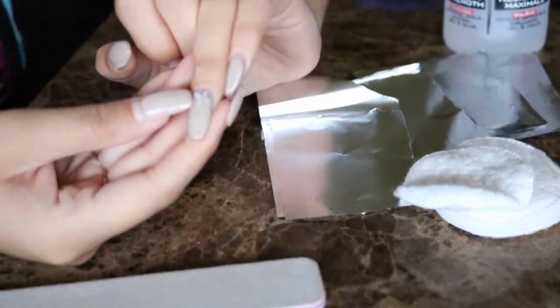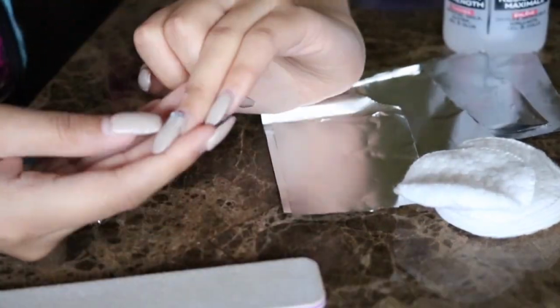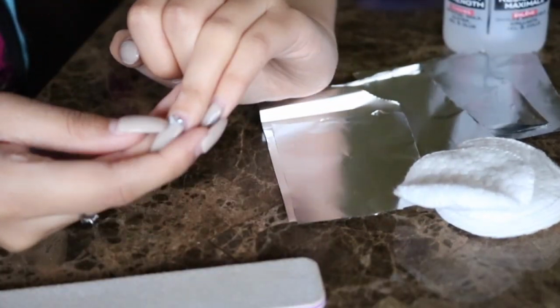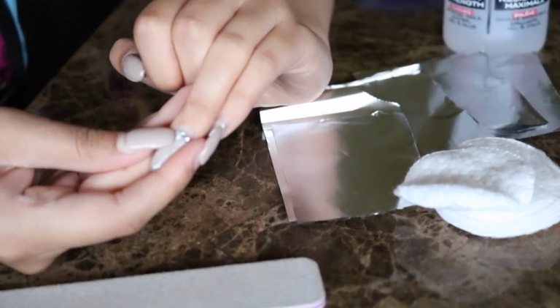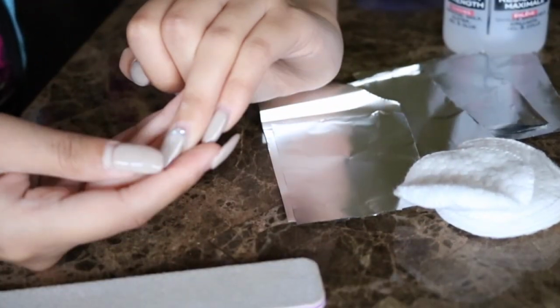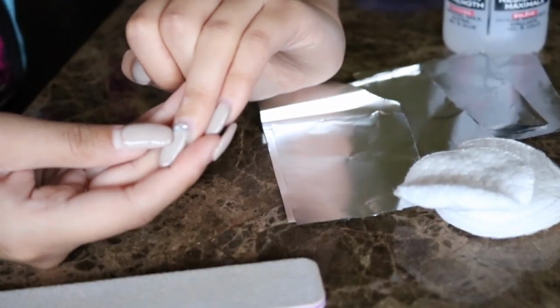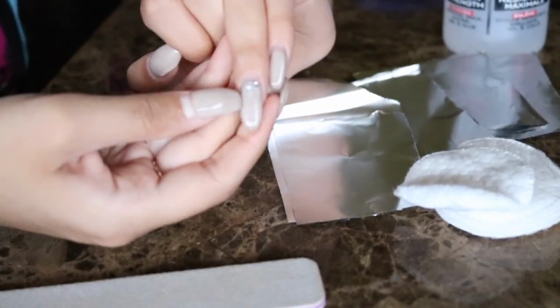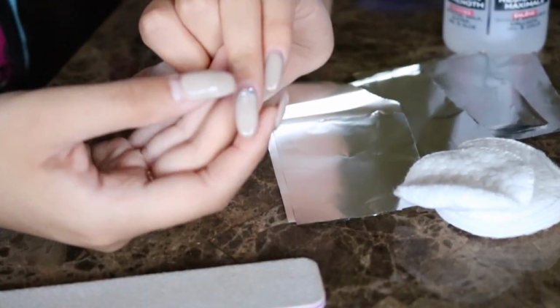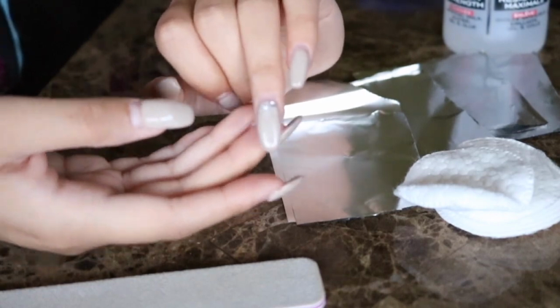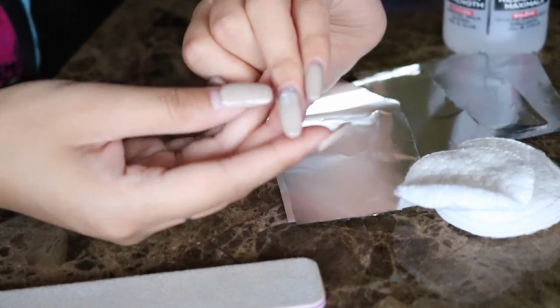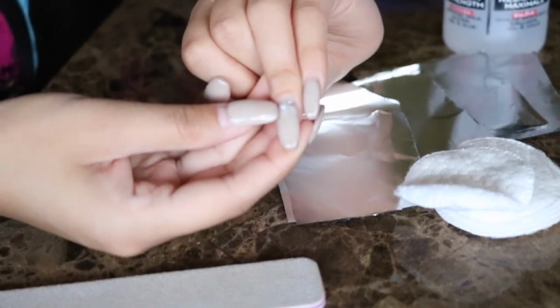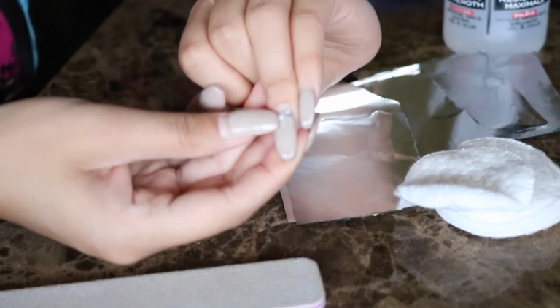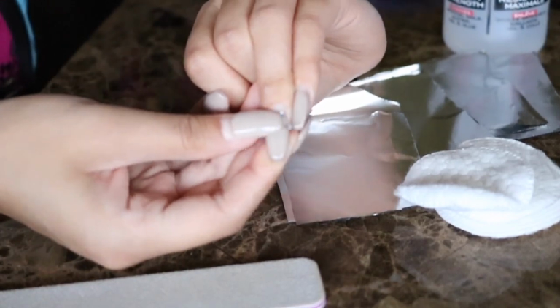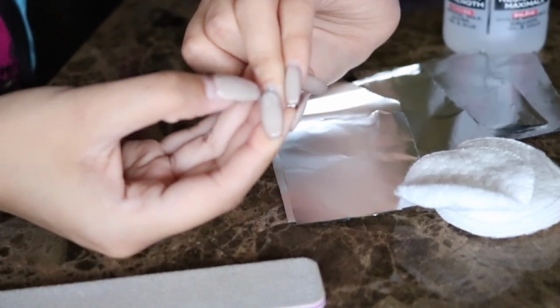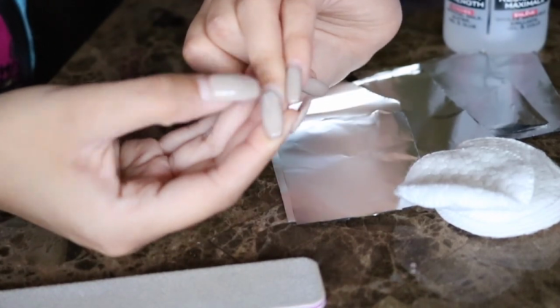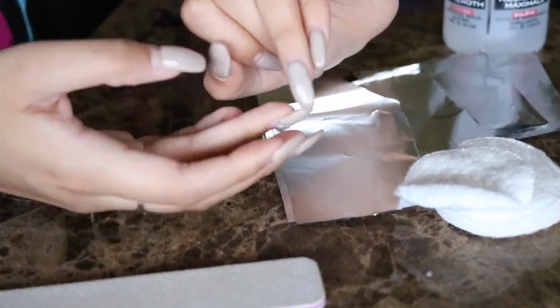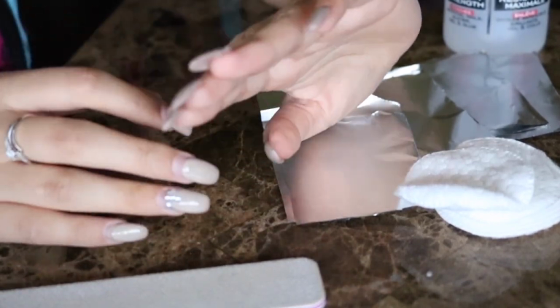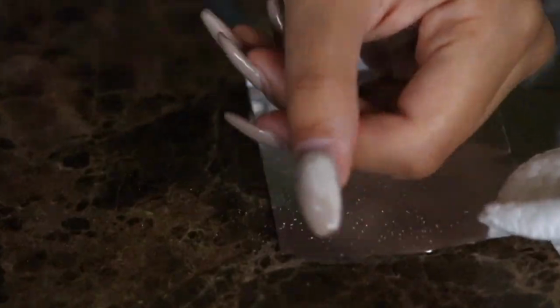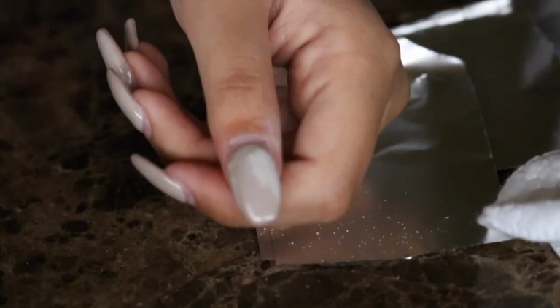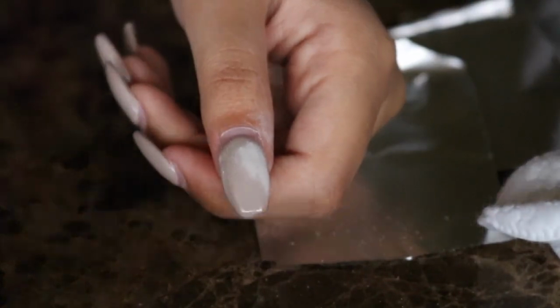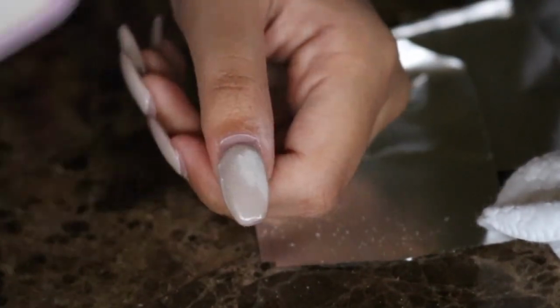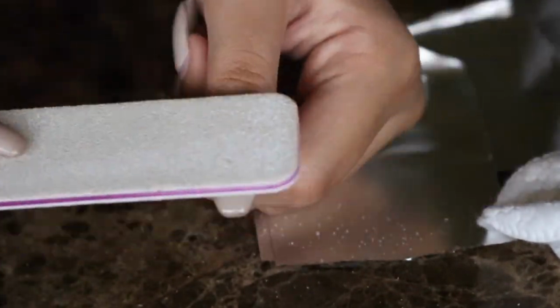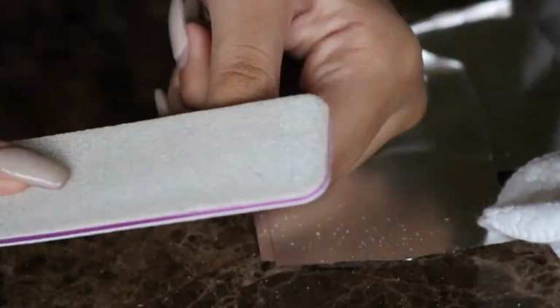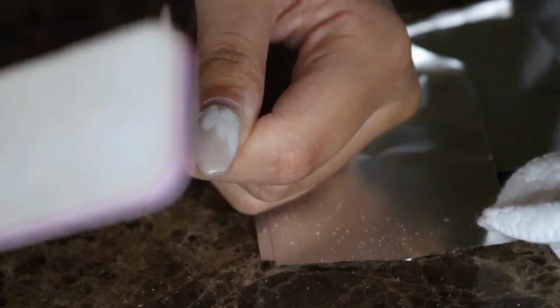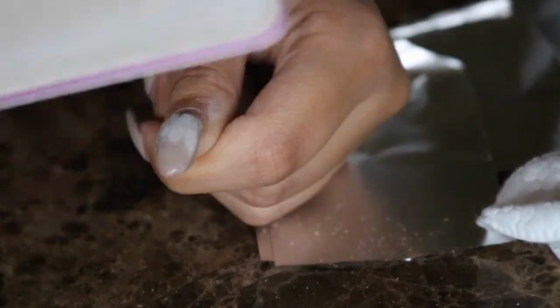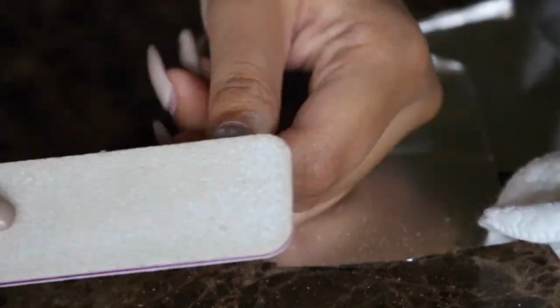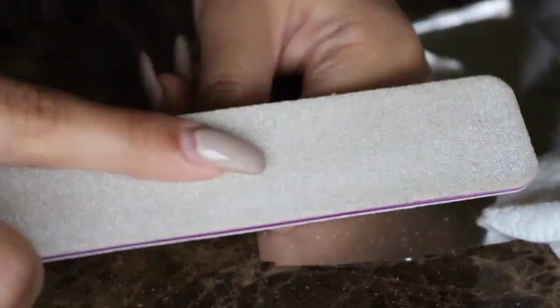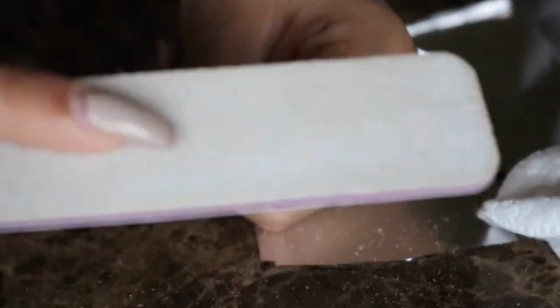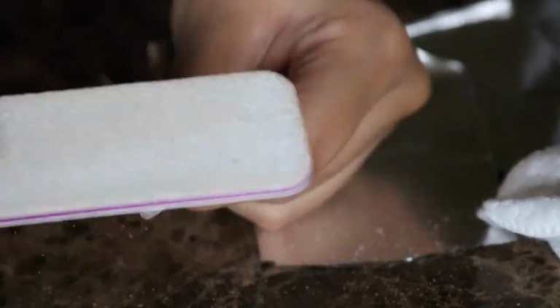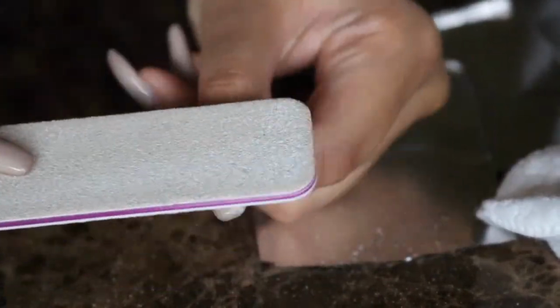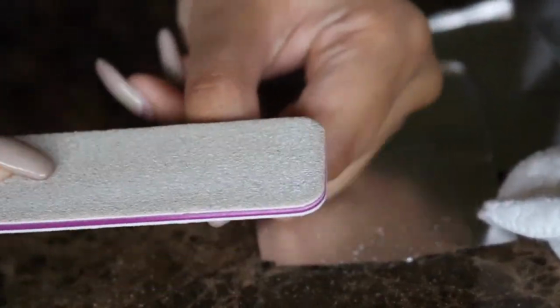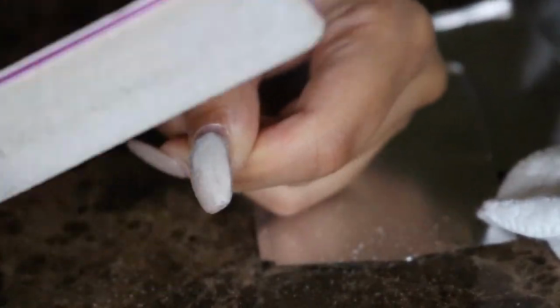First, I am going to start off by taking off the gems that are on my nails. I am just using my nails to take them off, but if you have gems that are stubborn to come off, you can use cuticle cutters to loosen them.